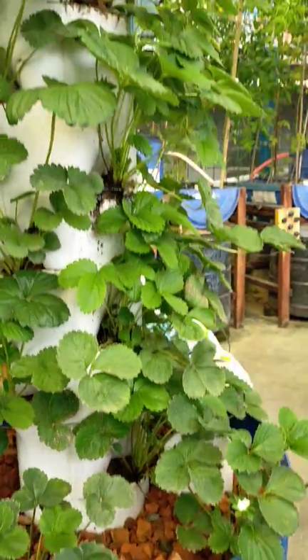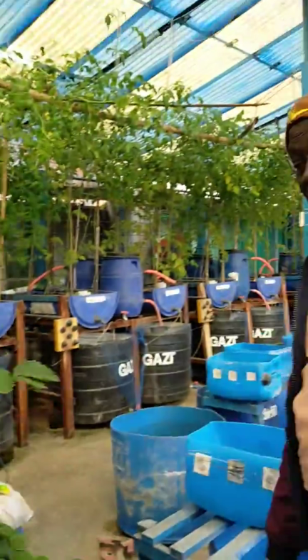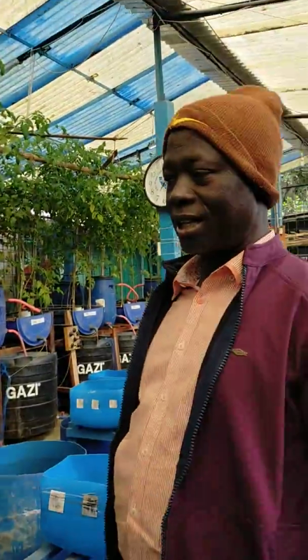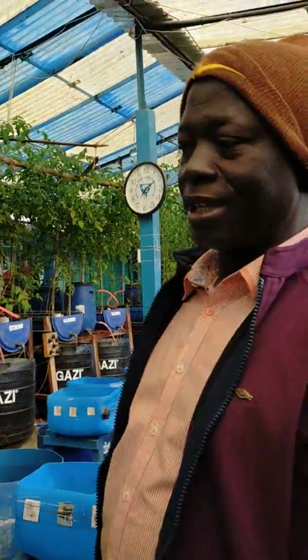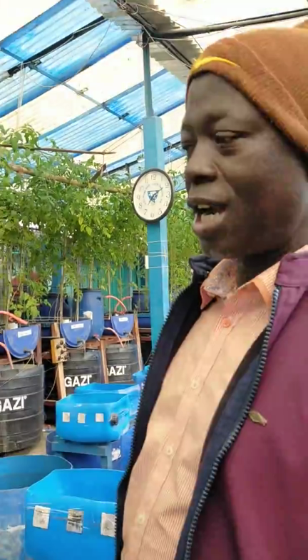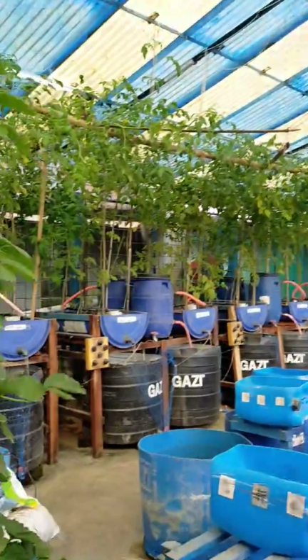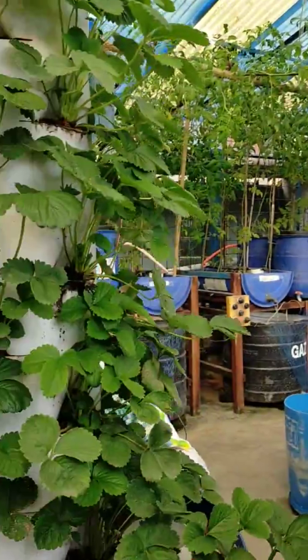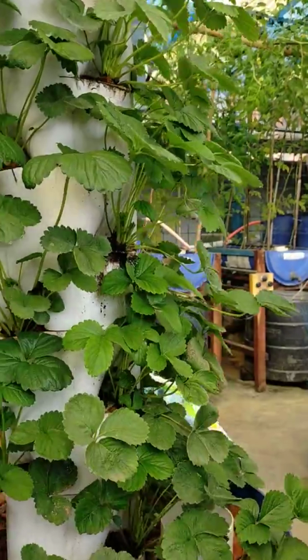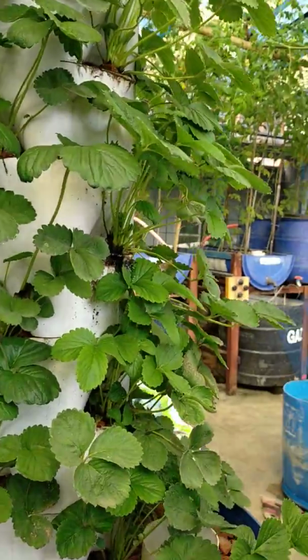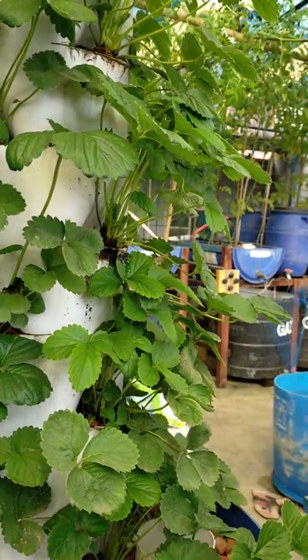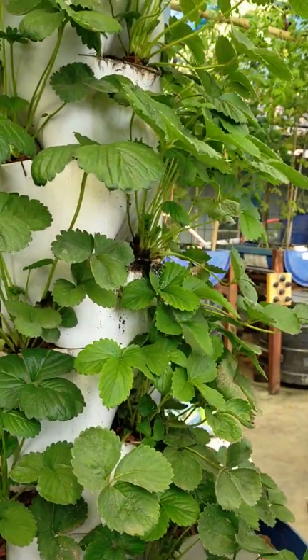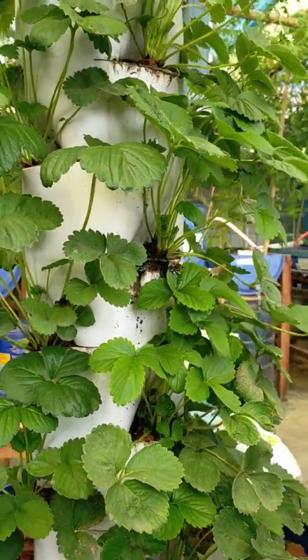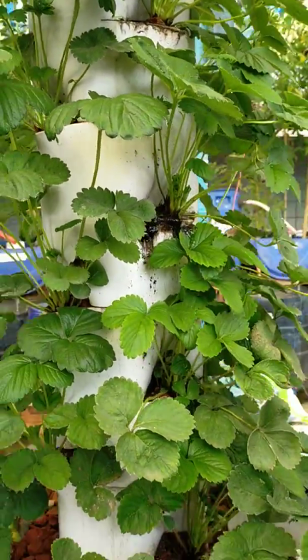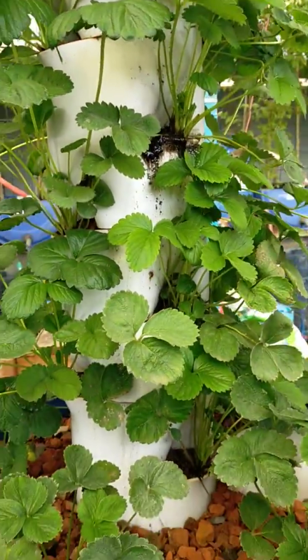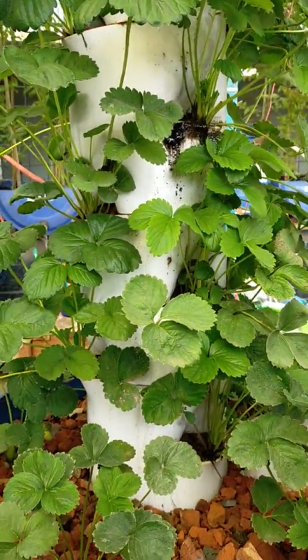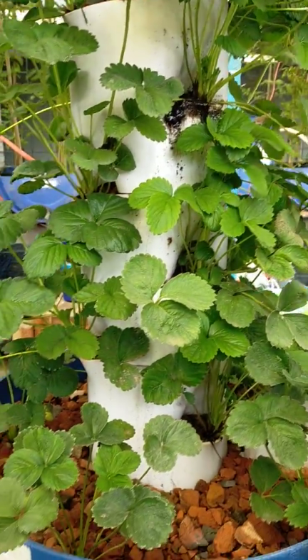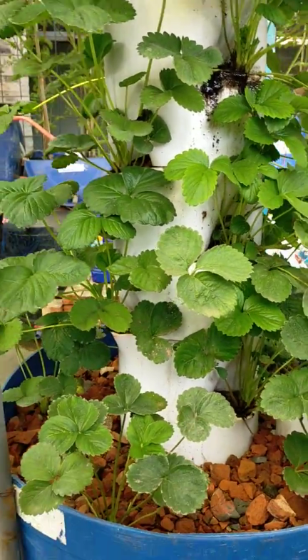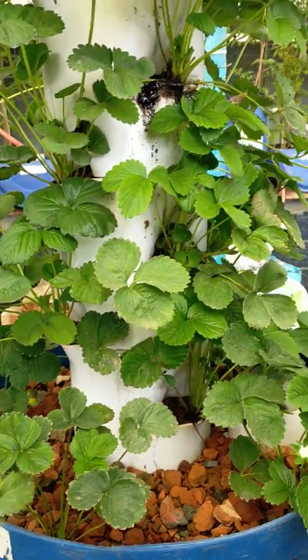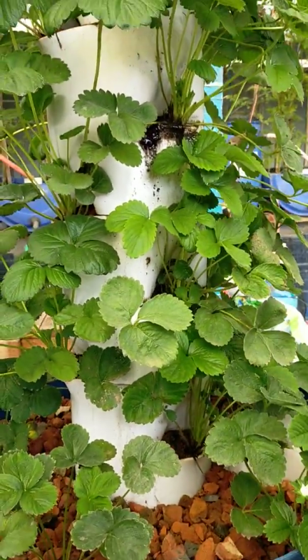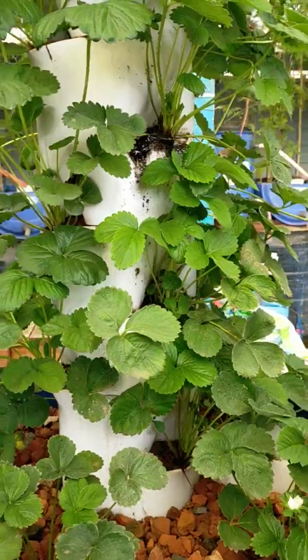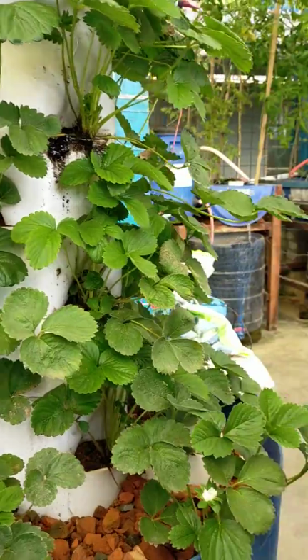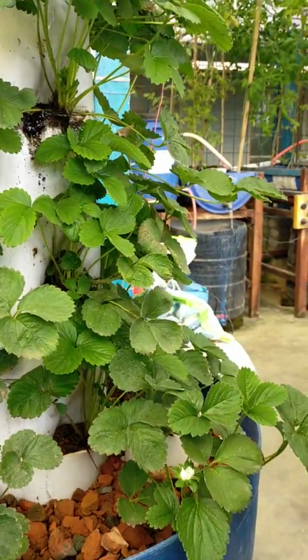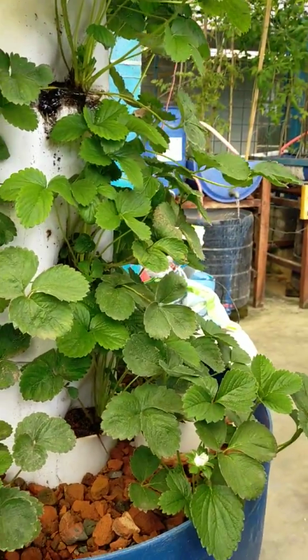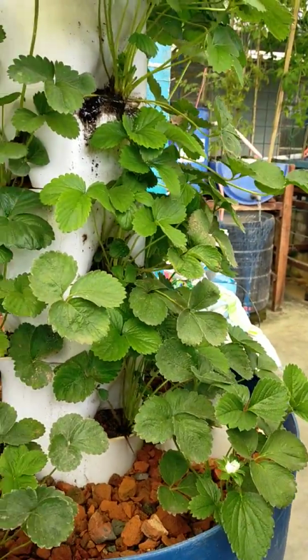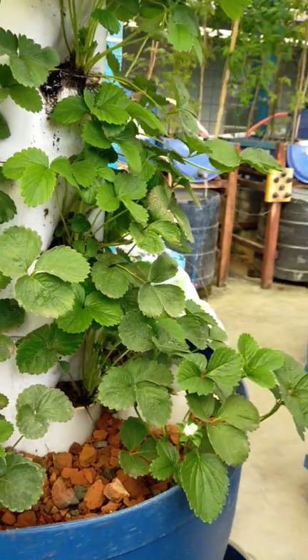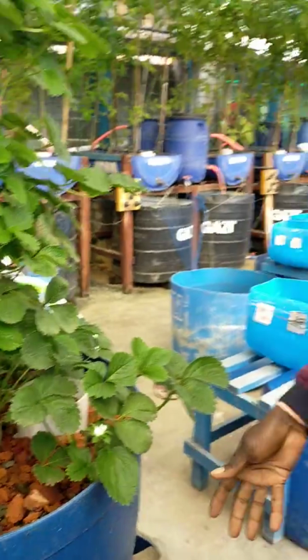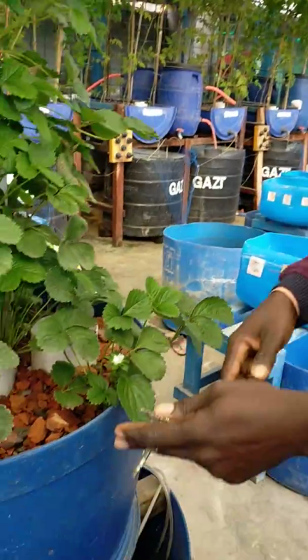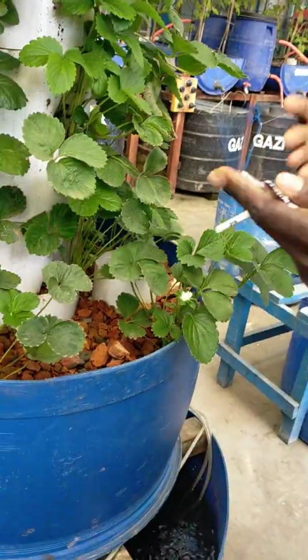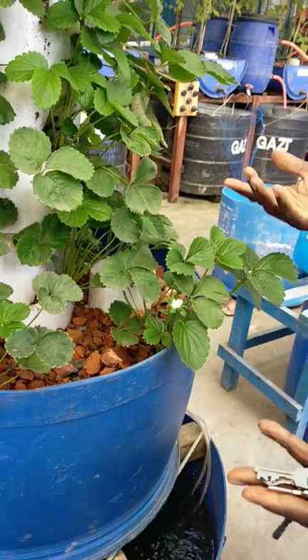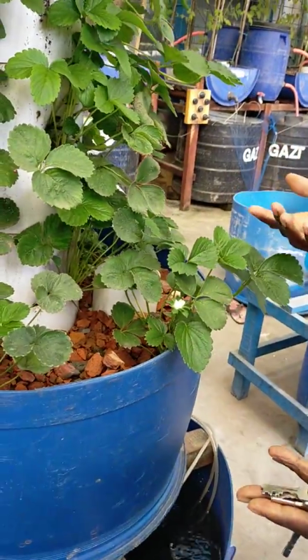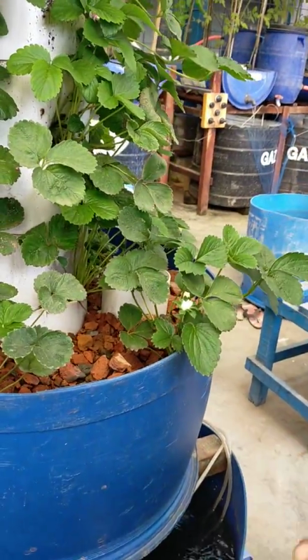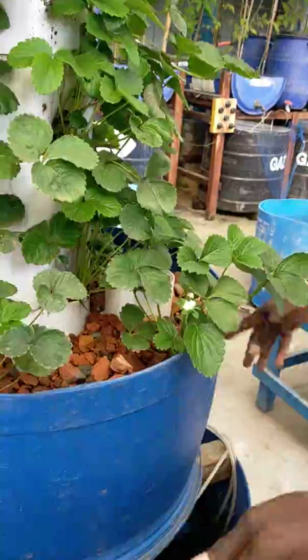And this is vertical aquaponics. You see it's all above, maintaining a single position, a very small position, but producing a lot of things.